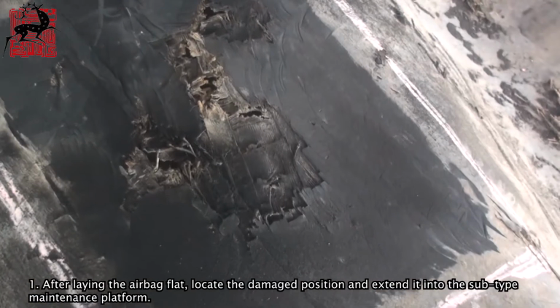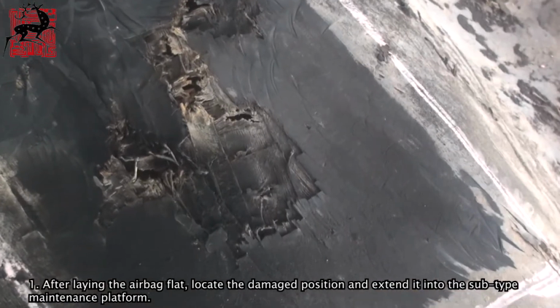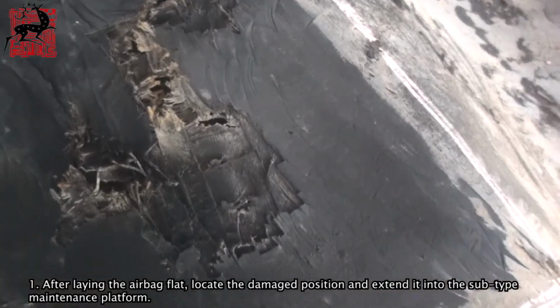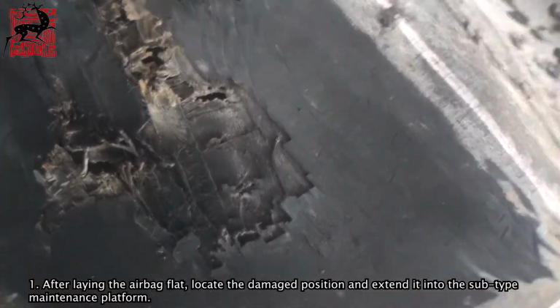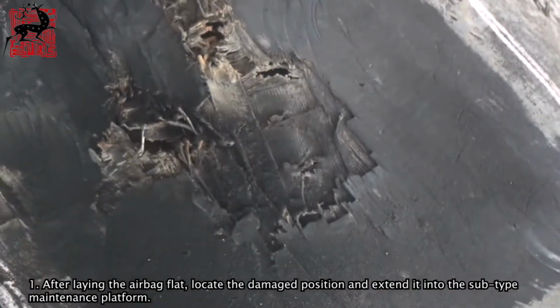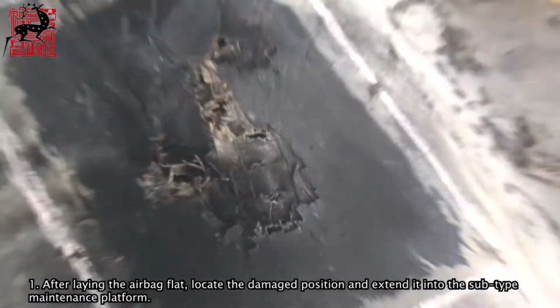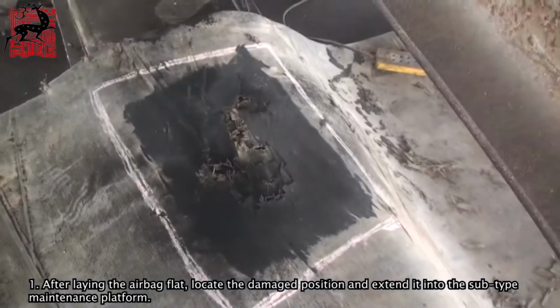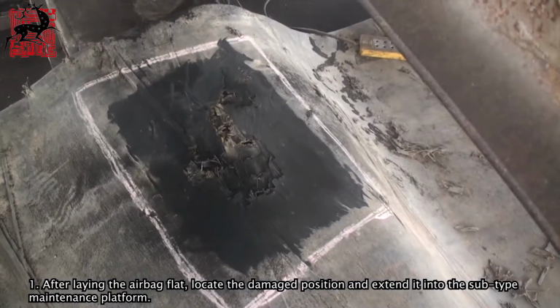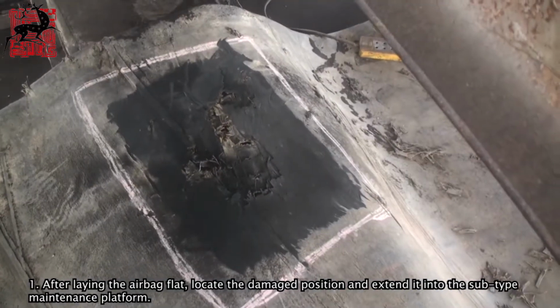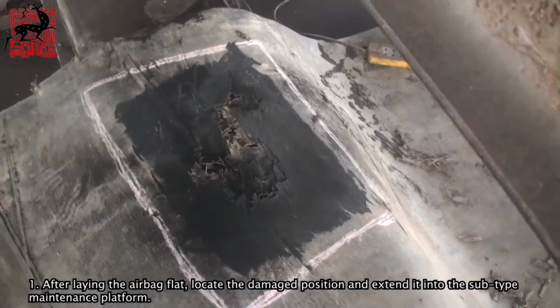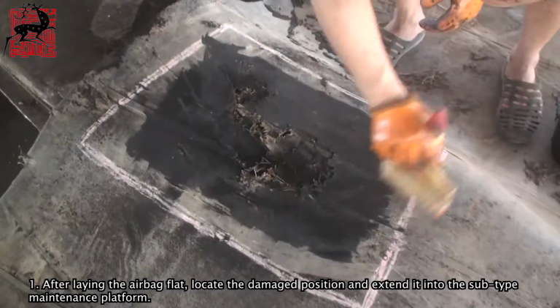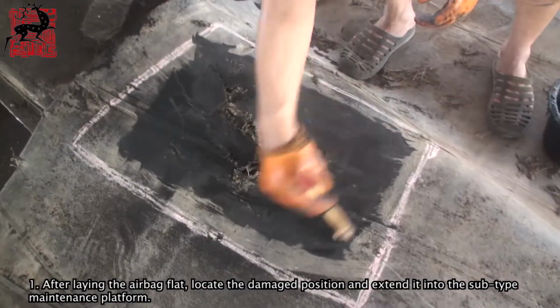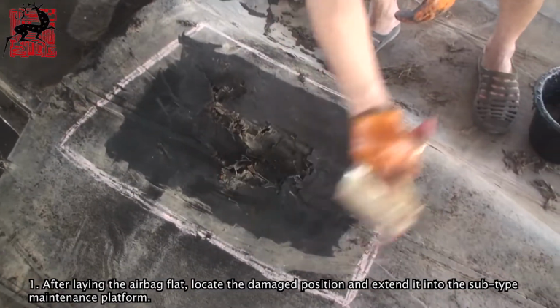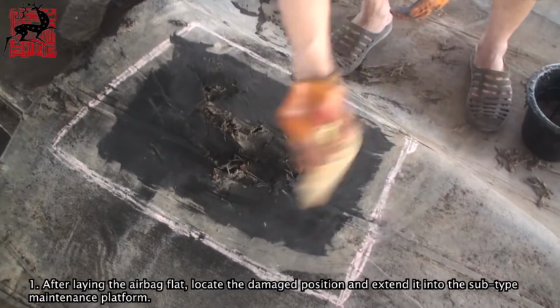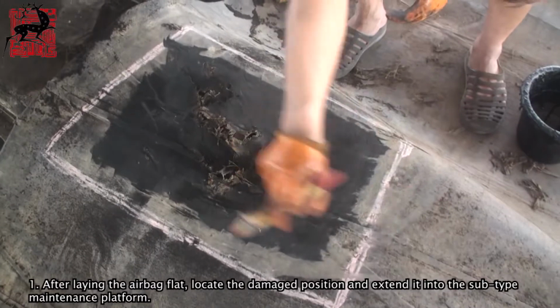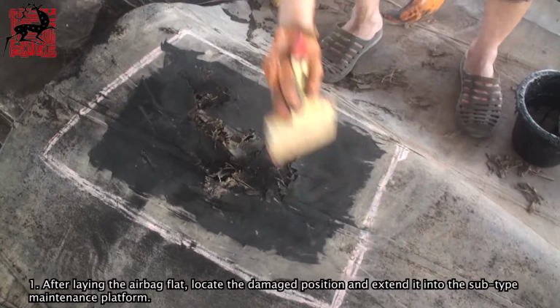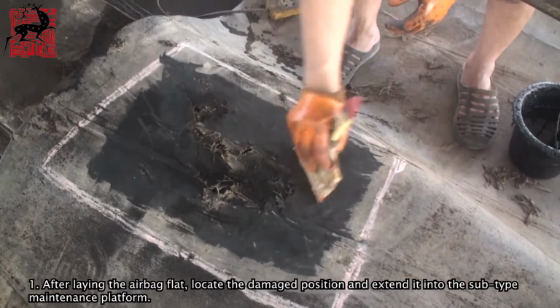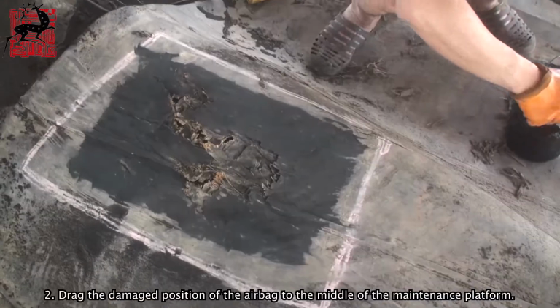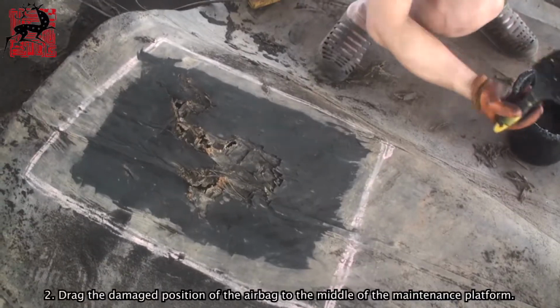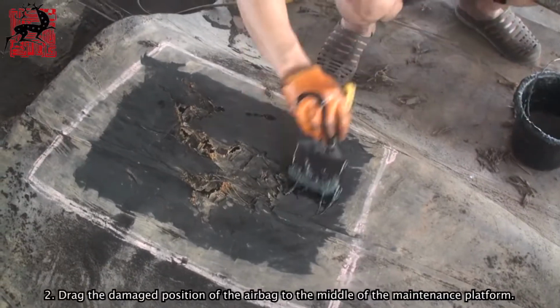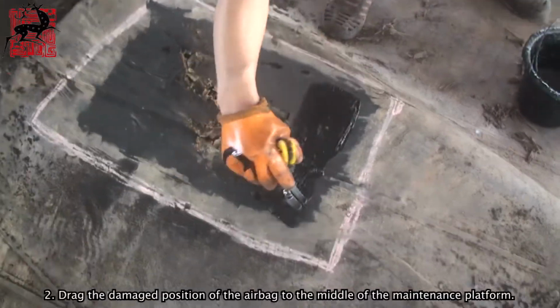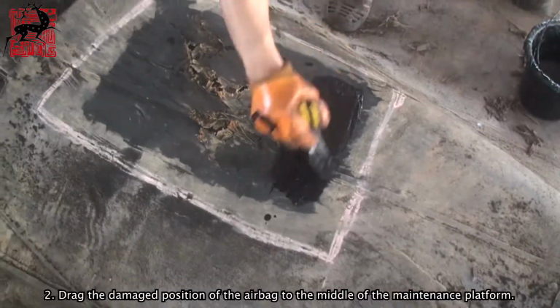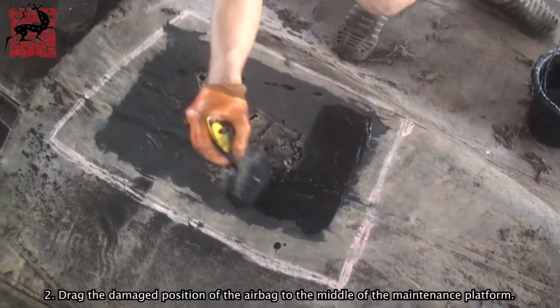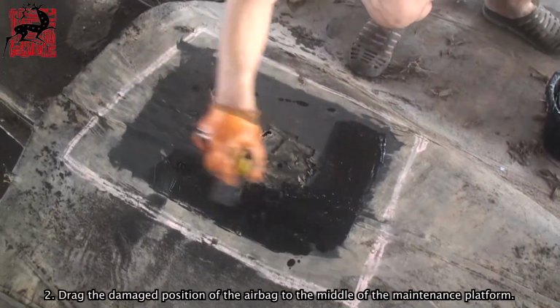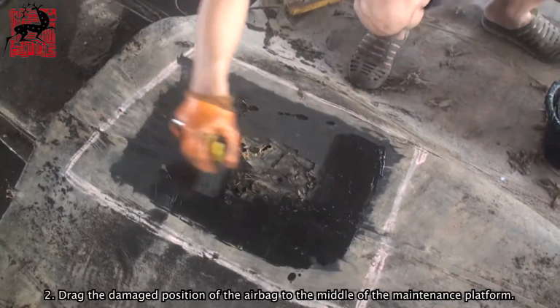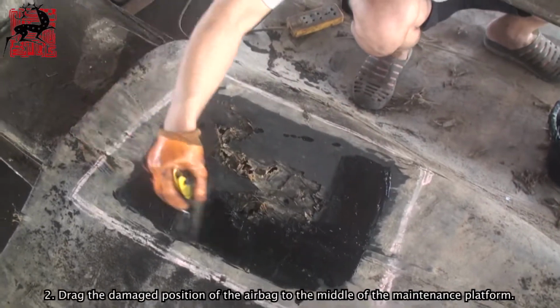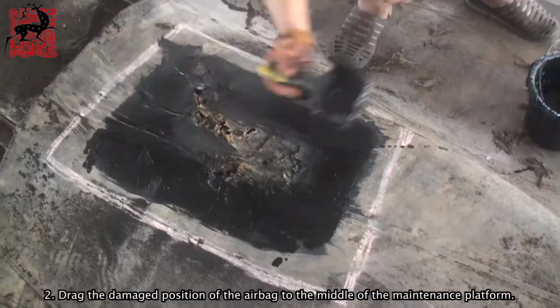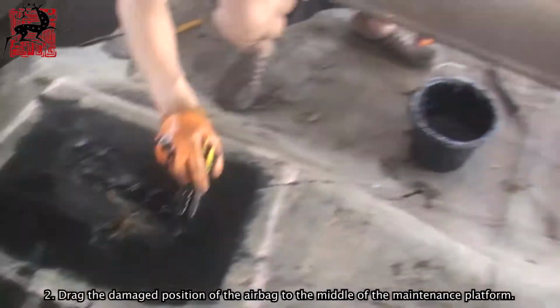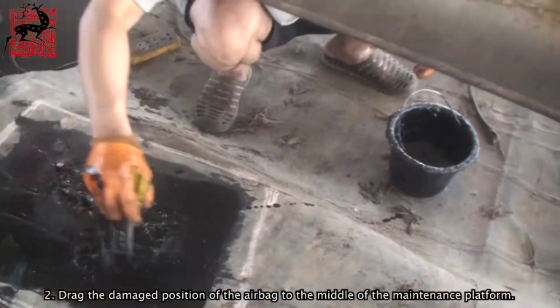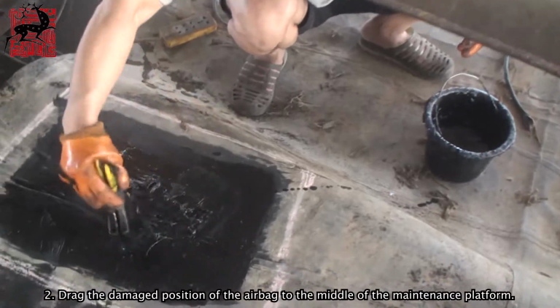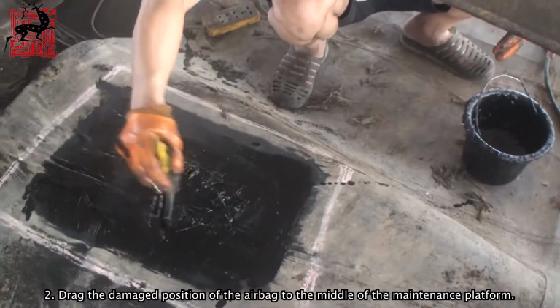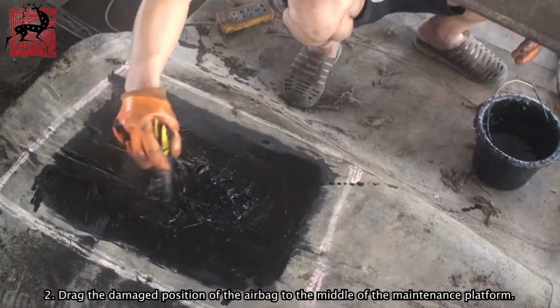Step 1: After laying the airbag flat, locate the damaged position and extend it into the subtype maintenance platform. Step 2: Drag the damaged position of the airbag to the middle of the maintenance platform.